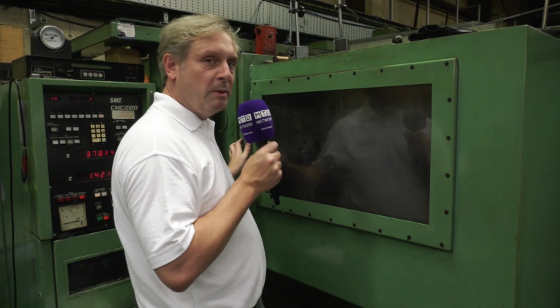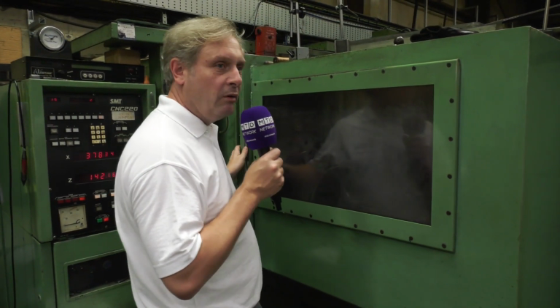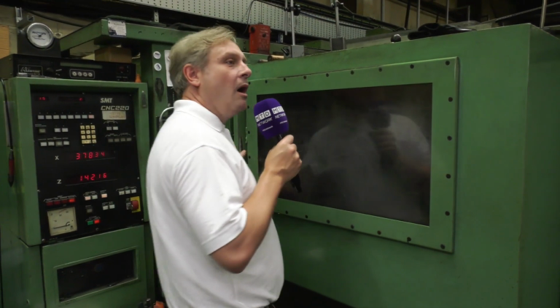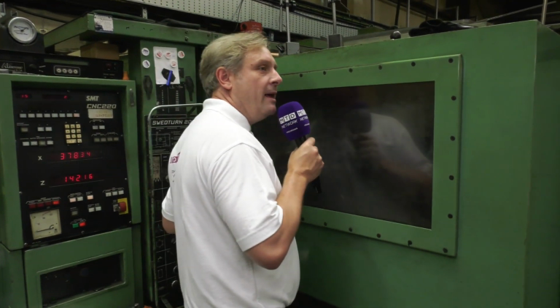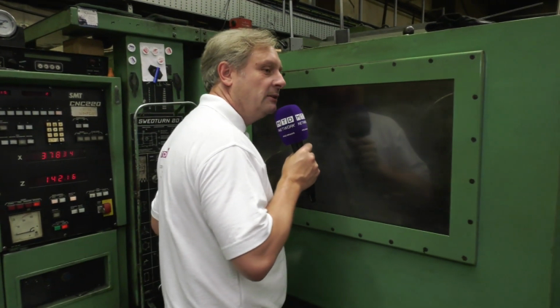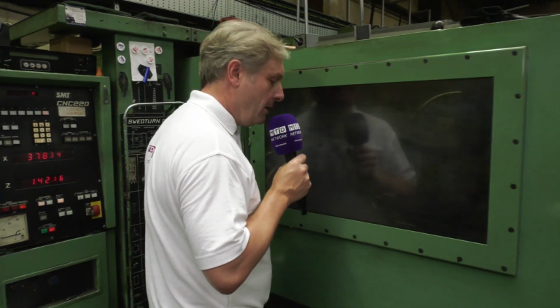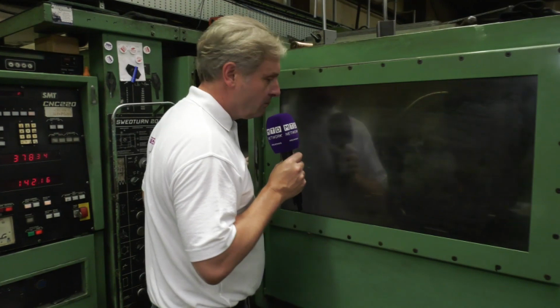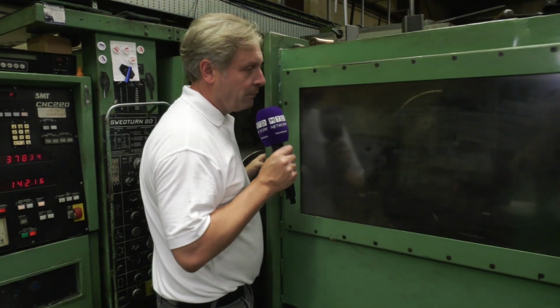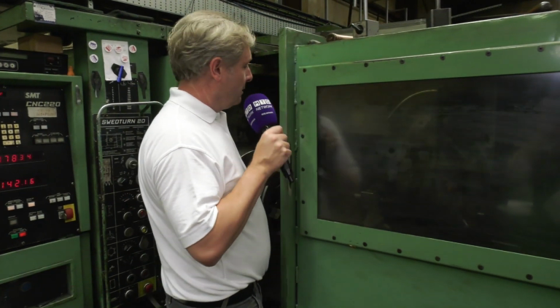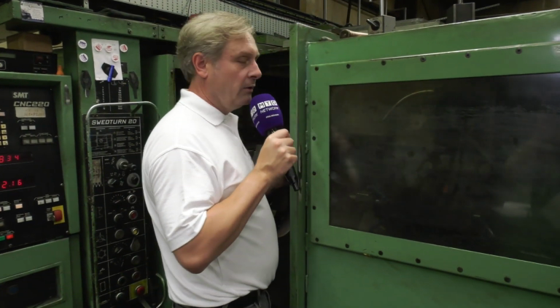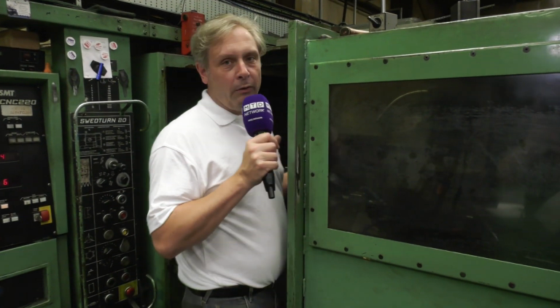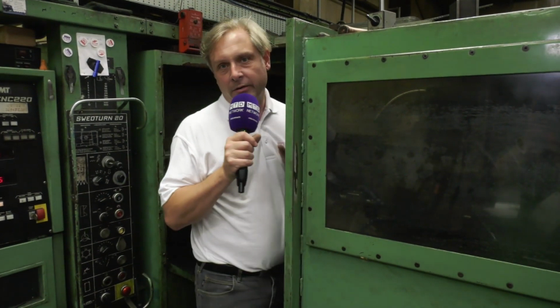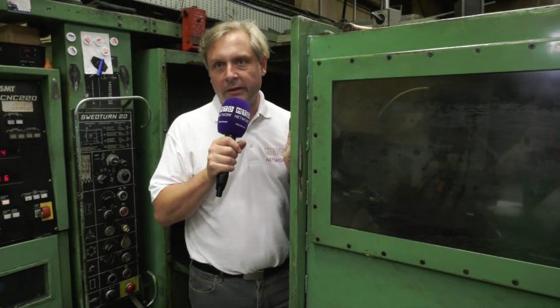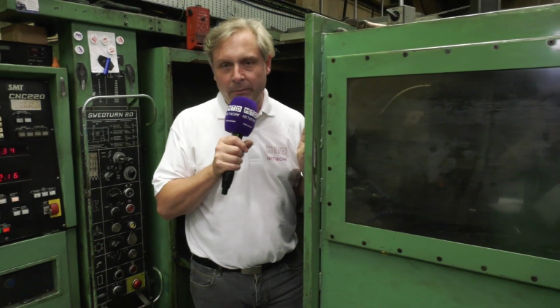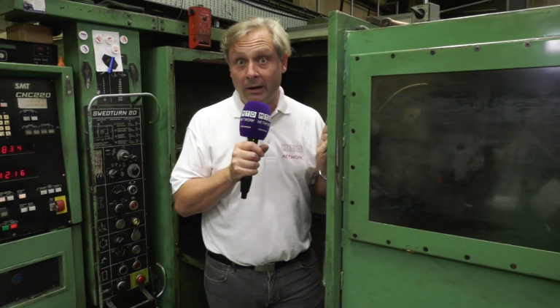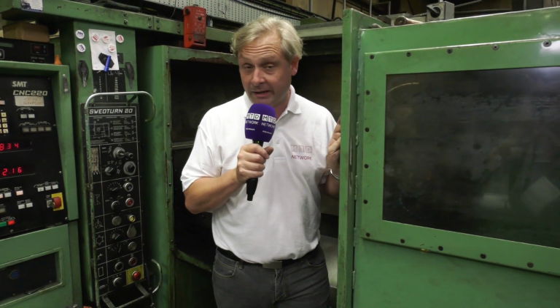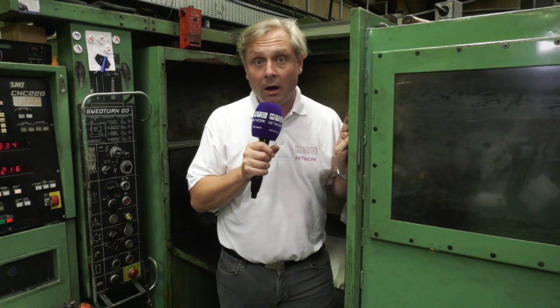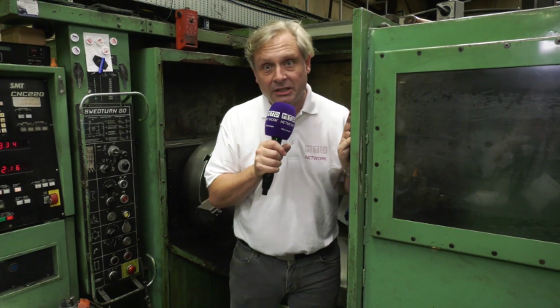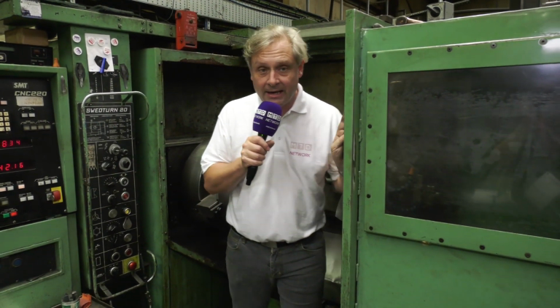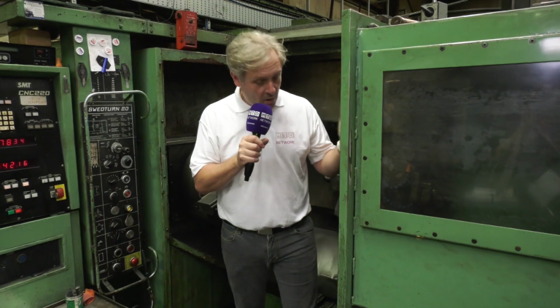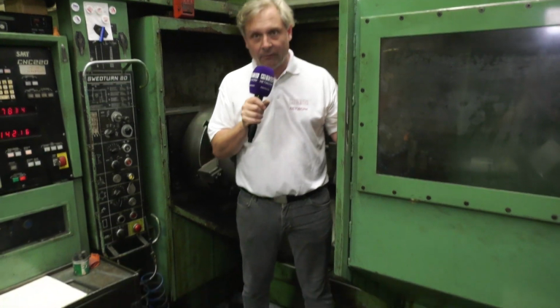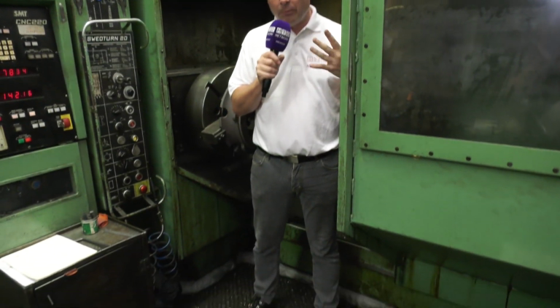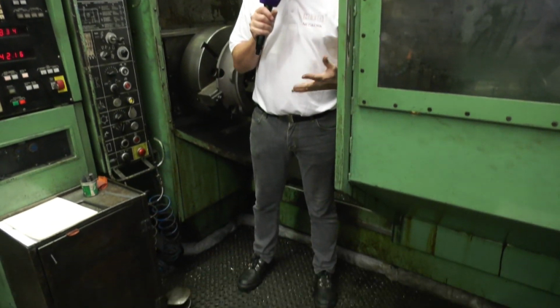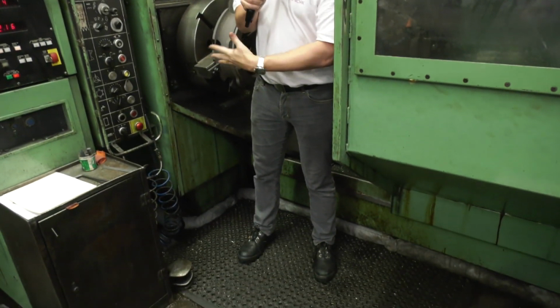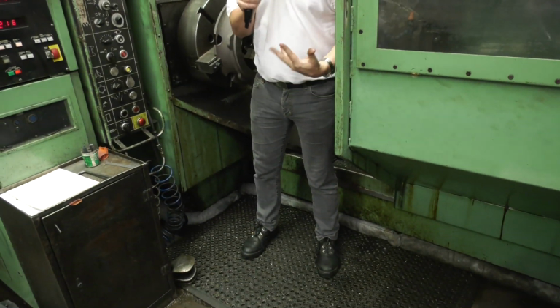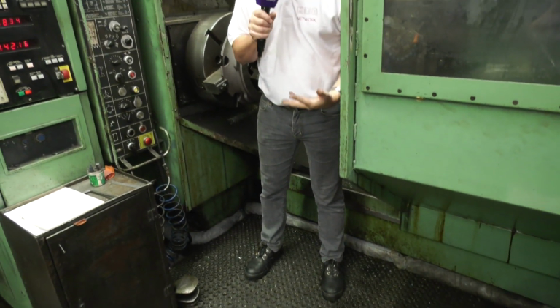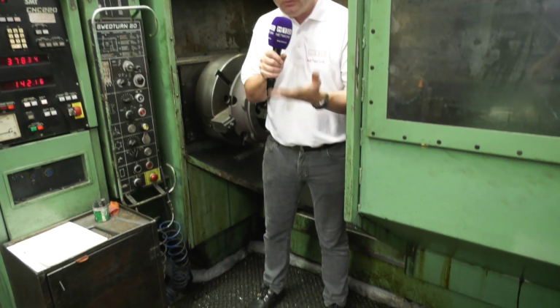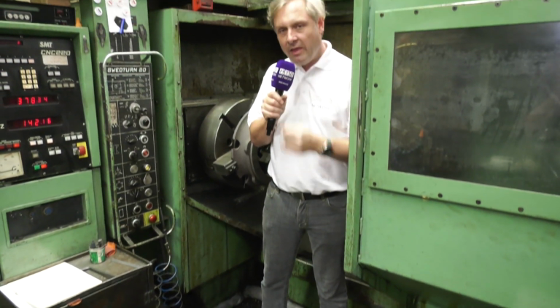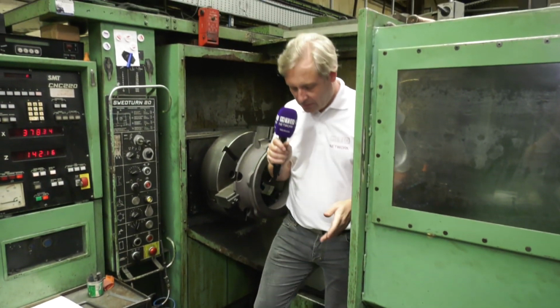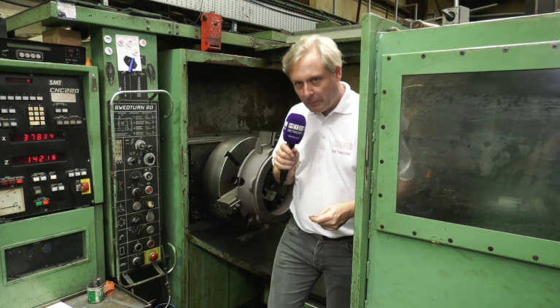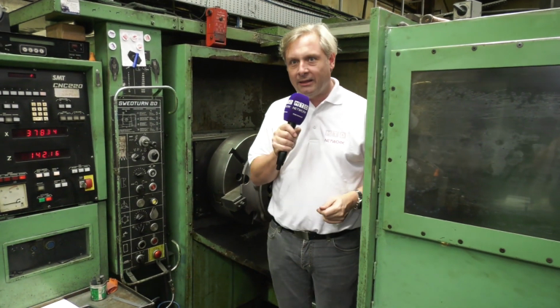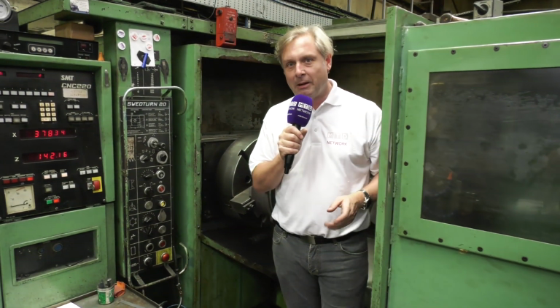First big reveal: I can actually stand in the working envelope. So pretty impressive, very easy to get to components. Do you like the footwear by the way?